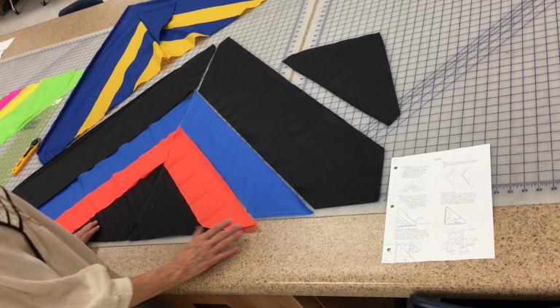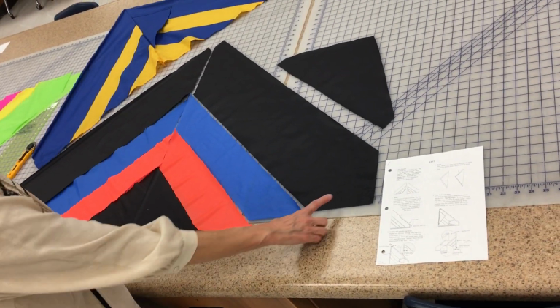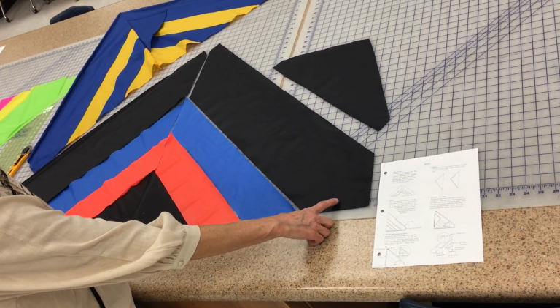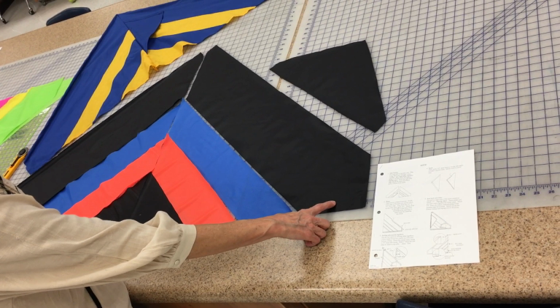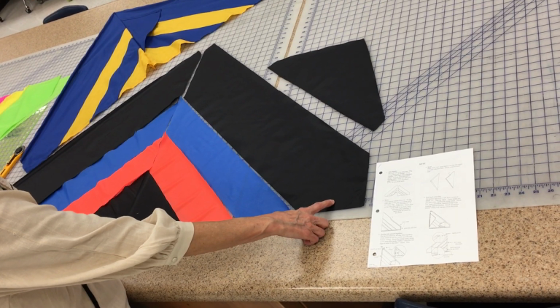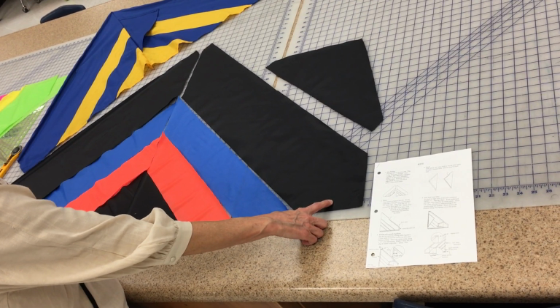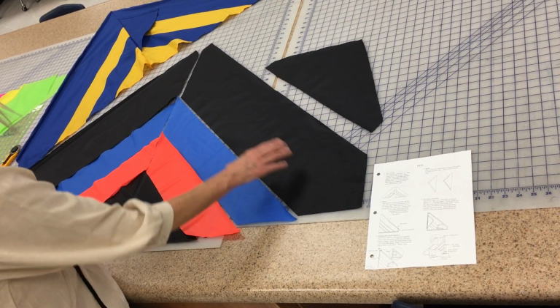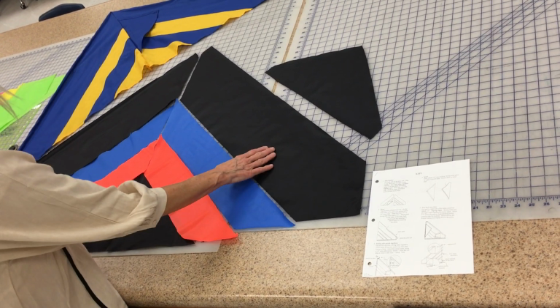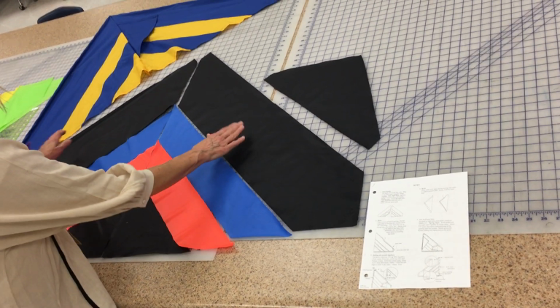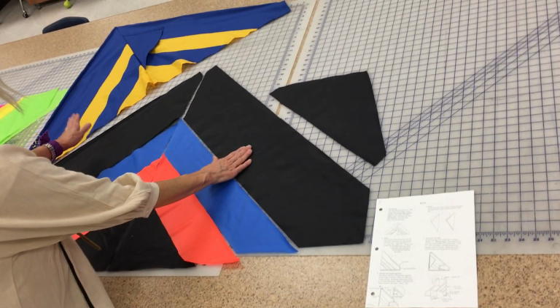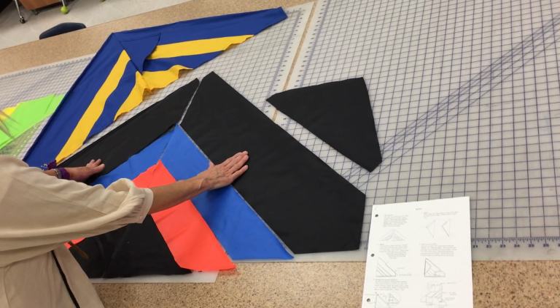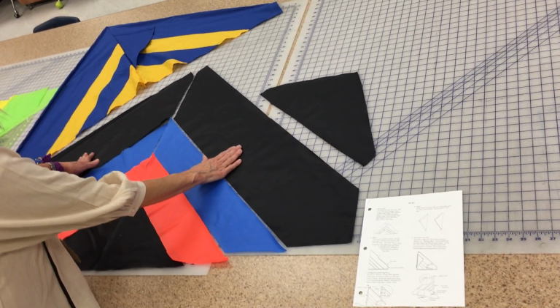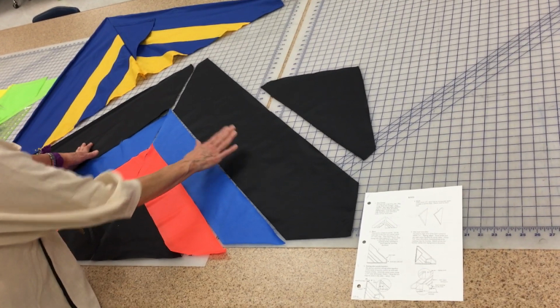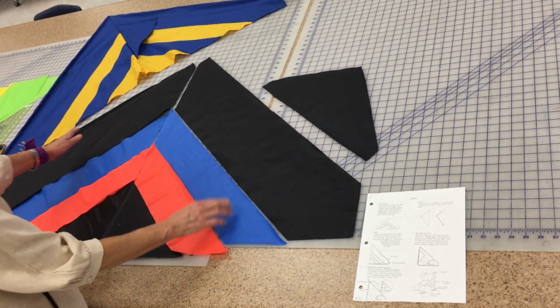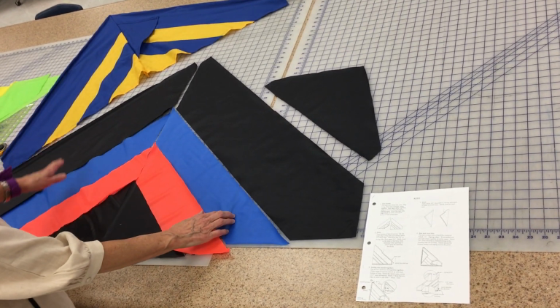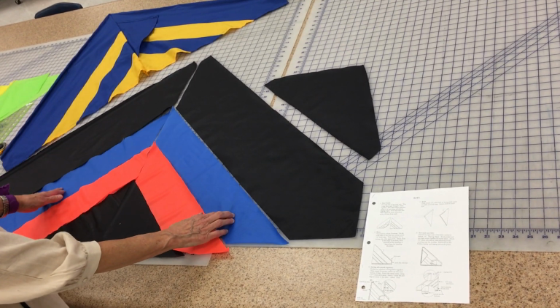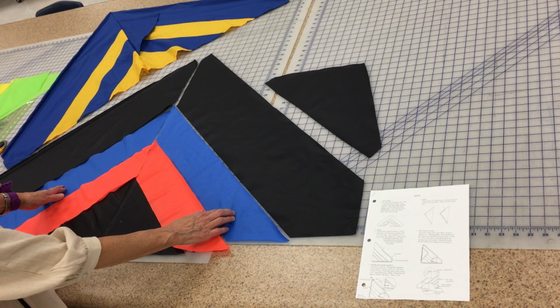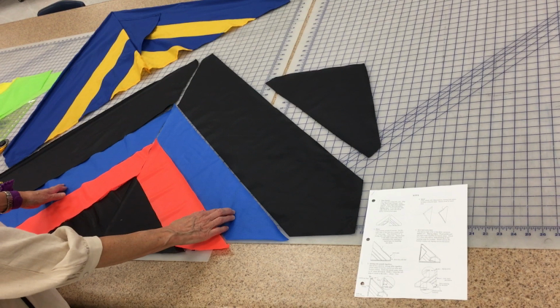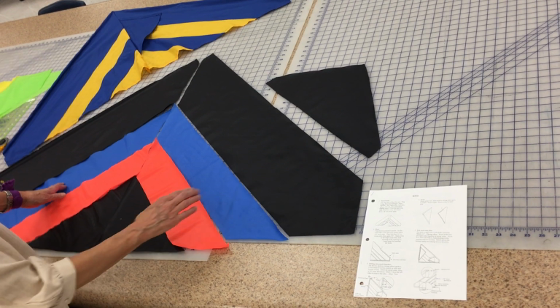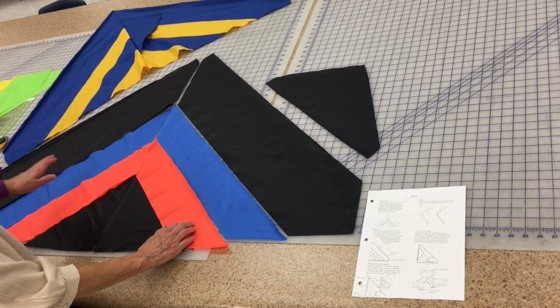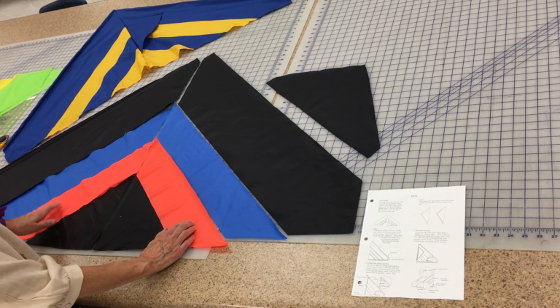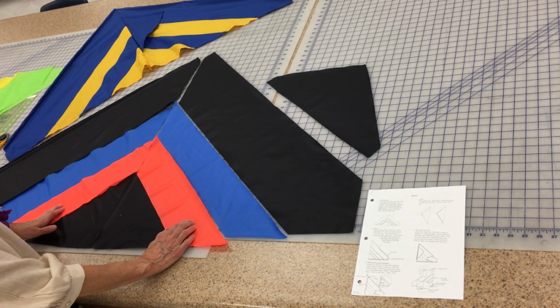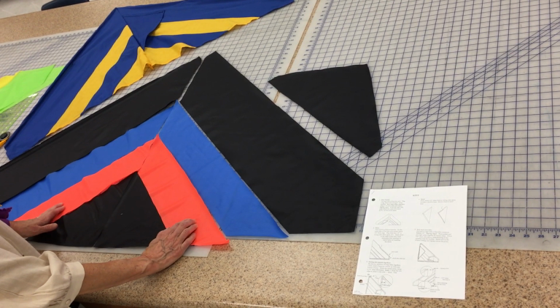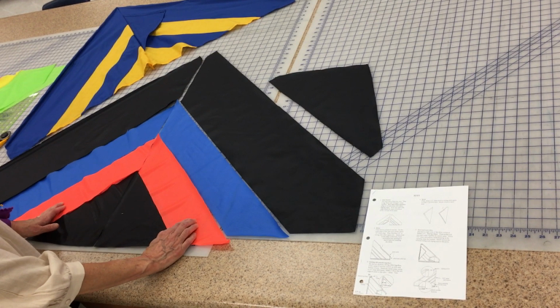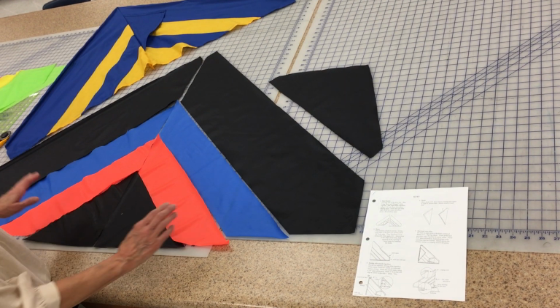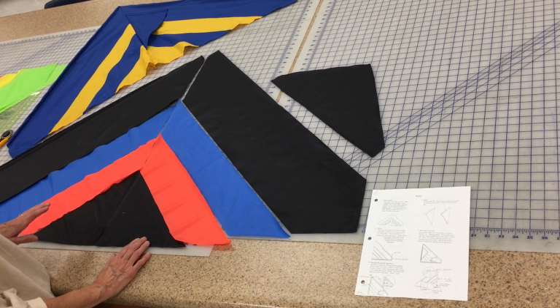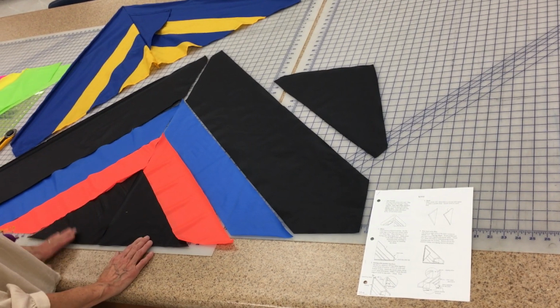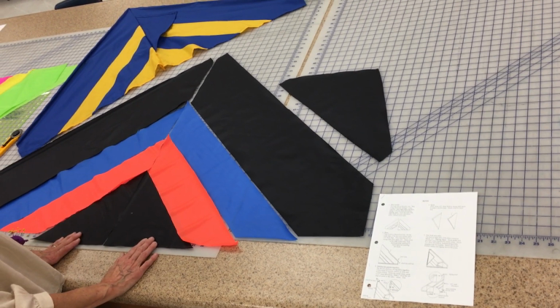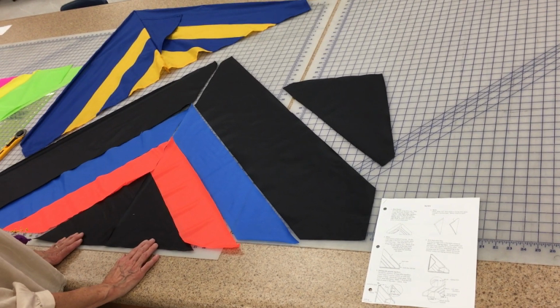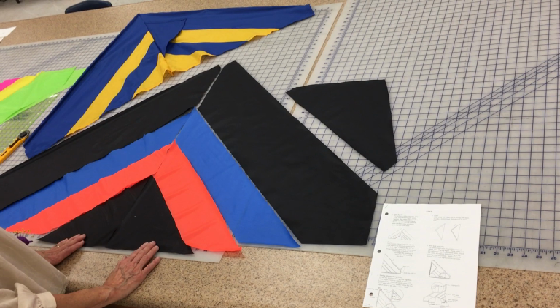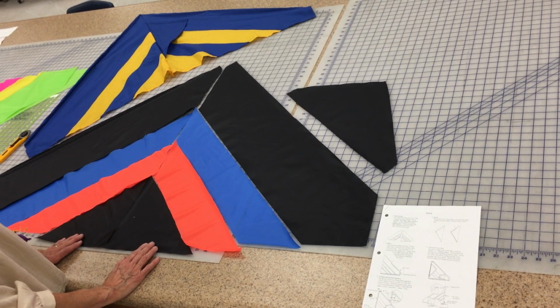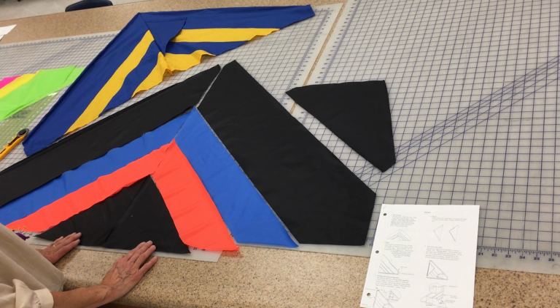You're going to pick up two big pieces — two of the same color, two large pieces of the same color, two small pieces of the same color, and two triangles that are the same color.